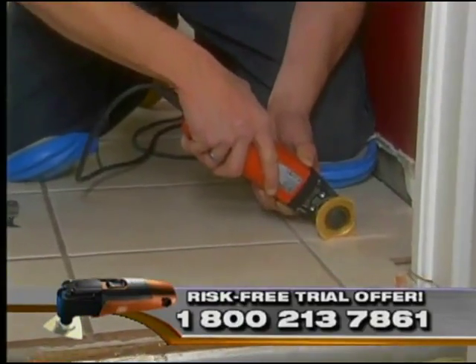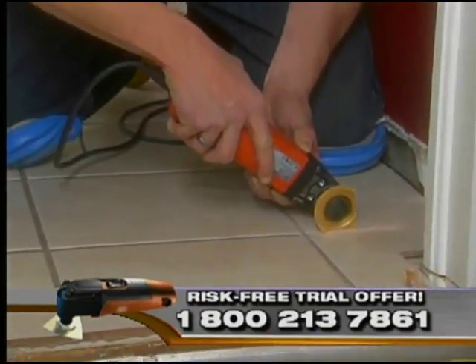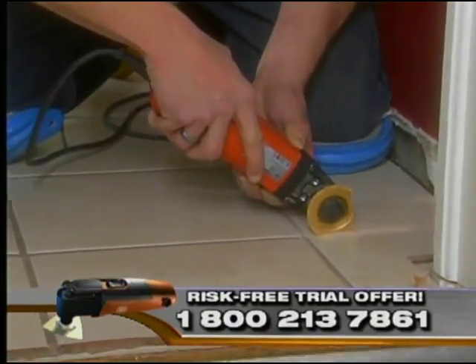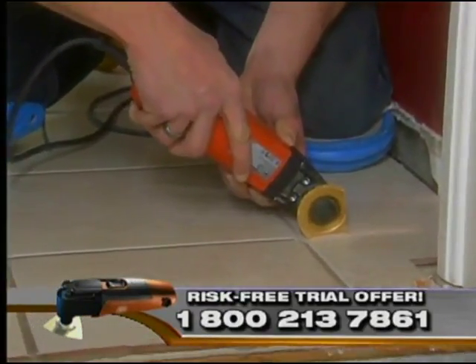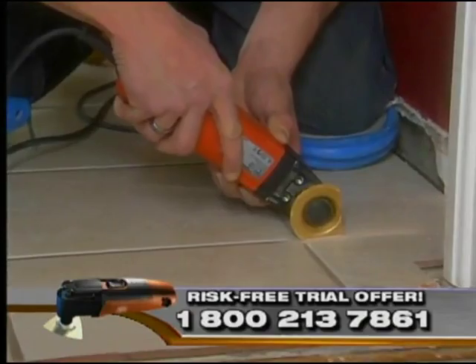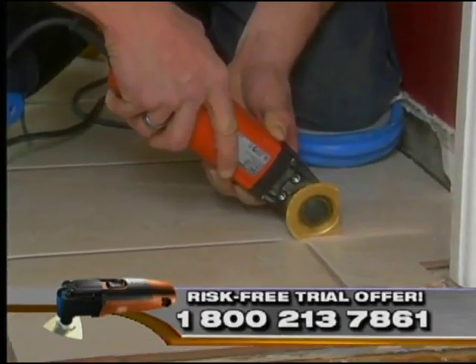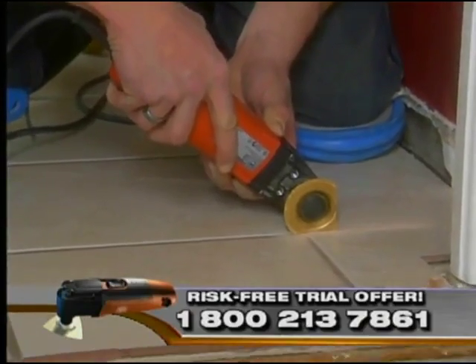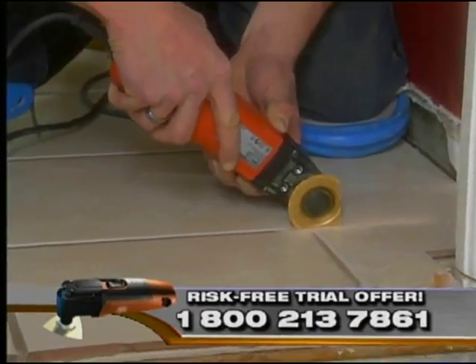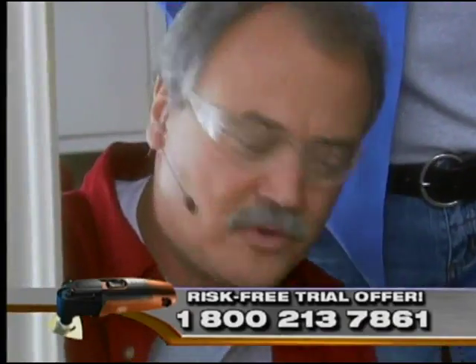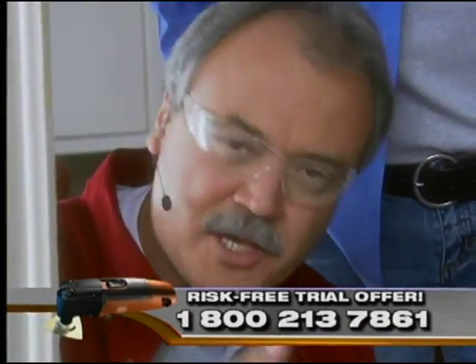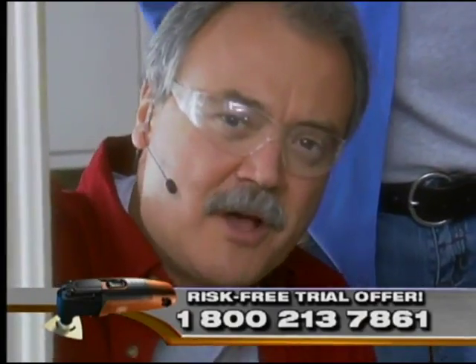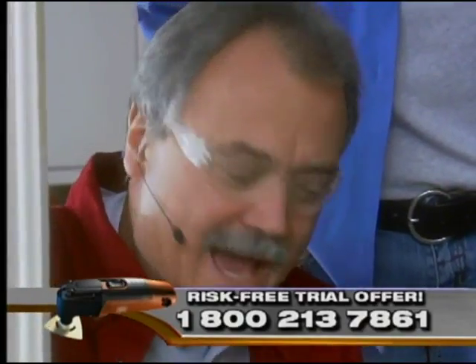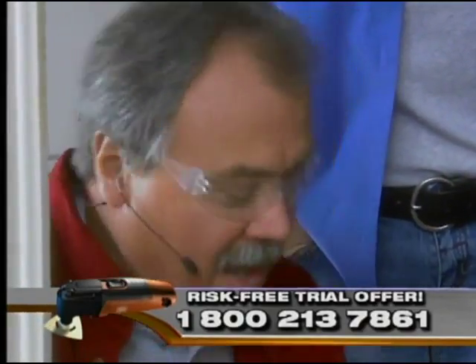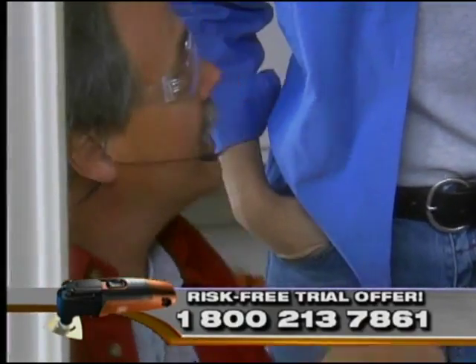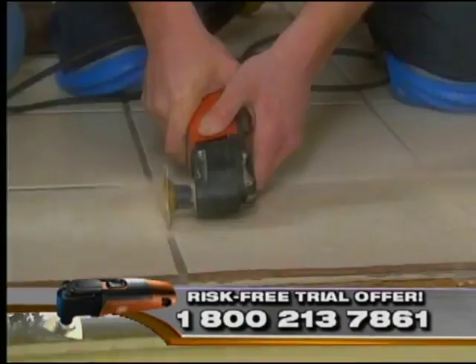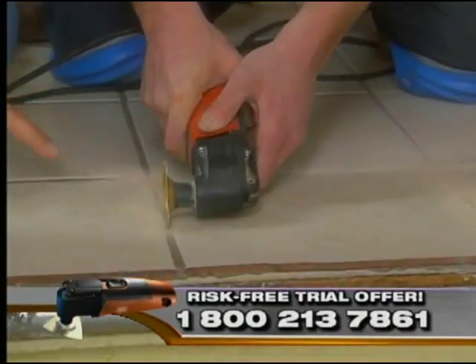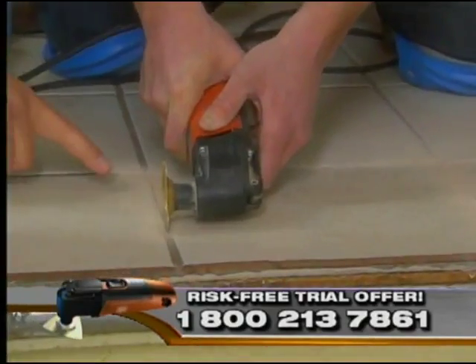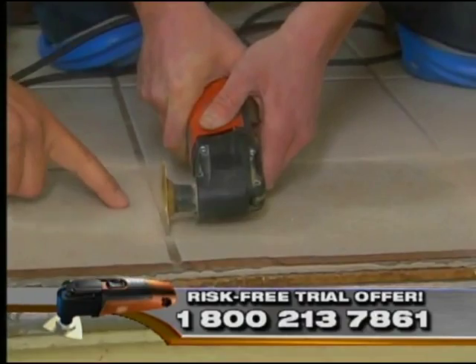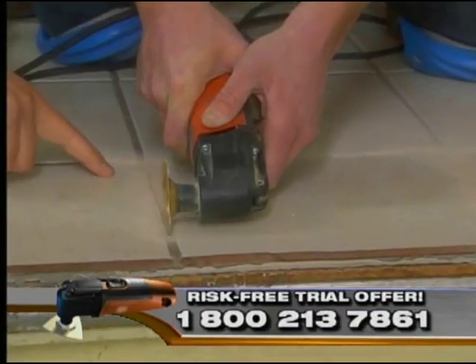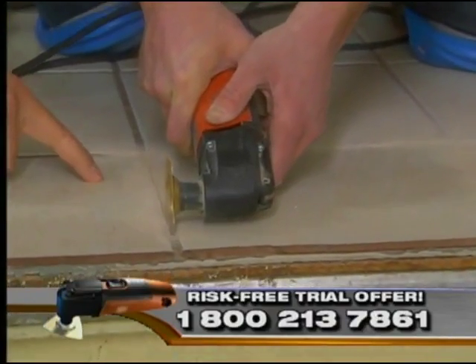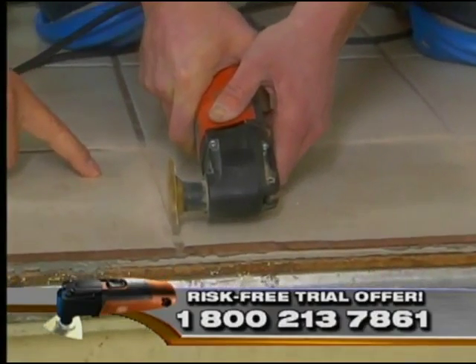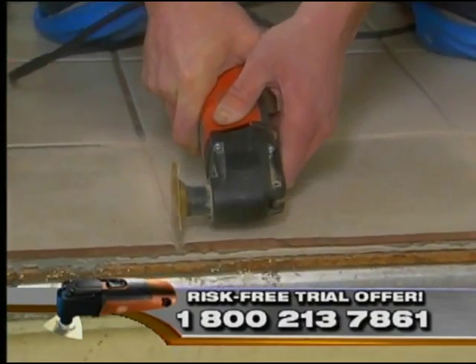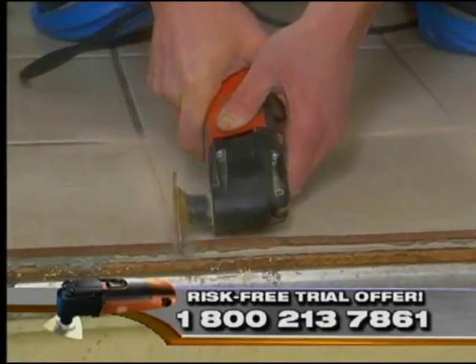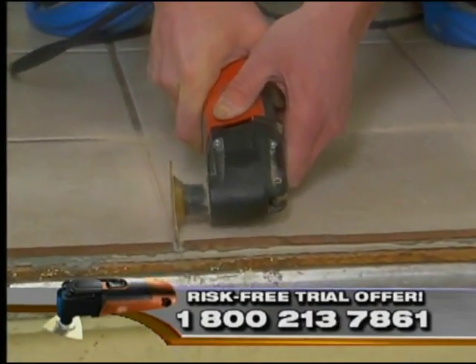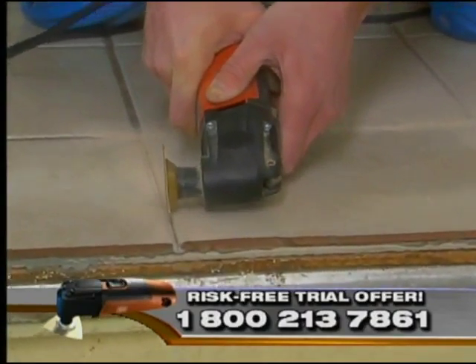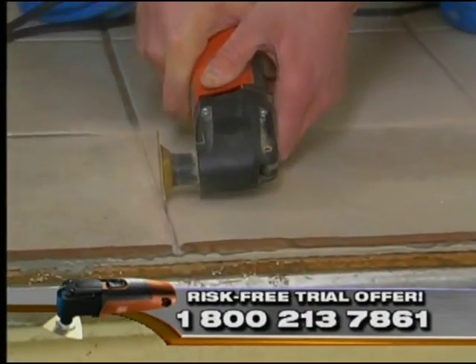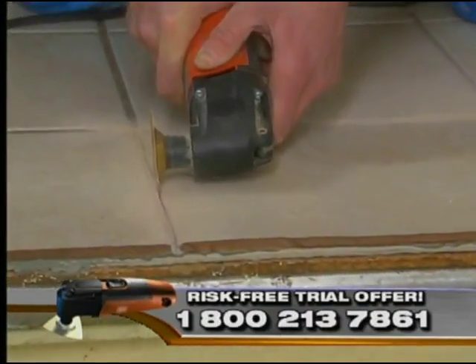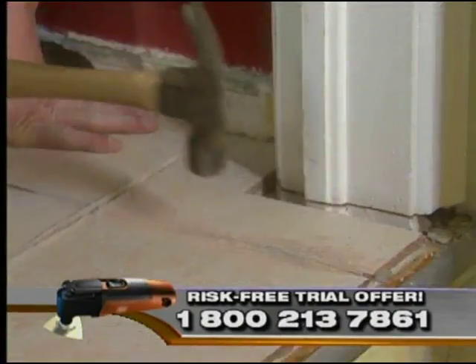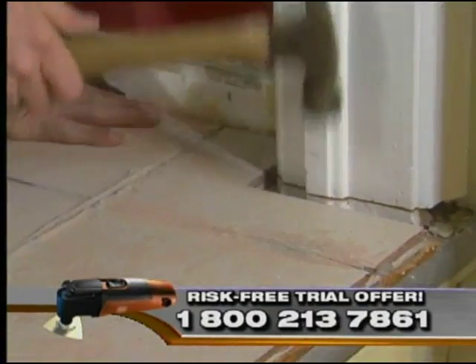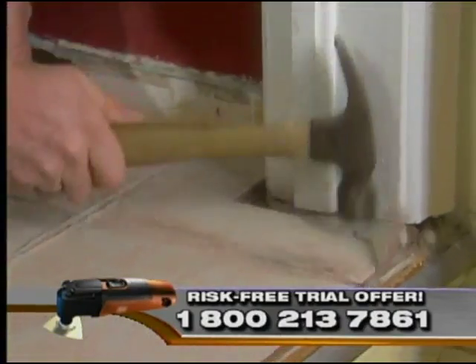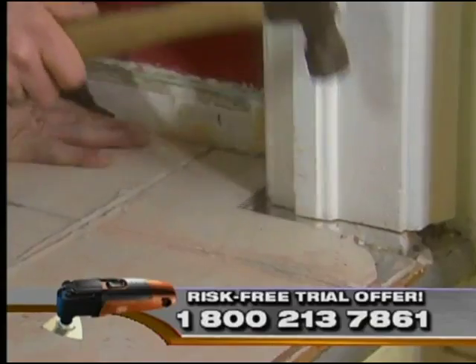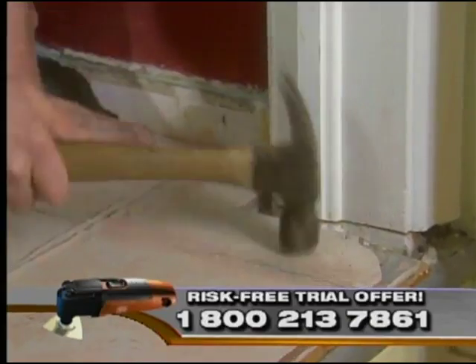So rather than spend more money on the last 10% on a variety of tools, use the Multi Master, and you're going to get more professional results with that one tool. You see right there that this is a great investment. Be sure to put your eye protection on. Have at it.